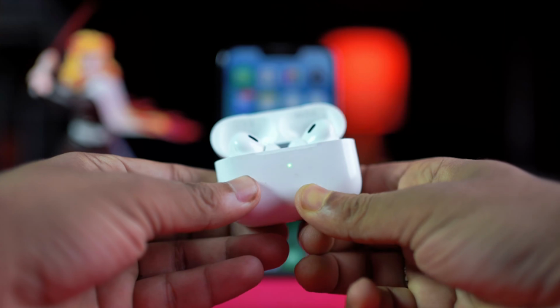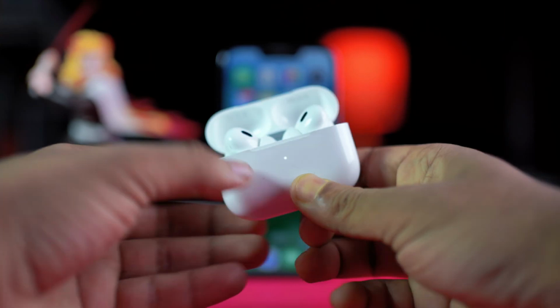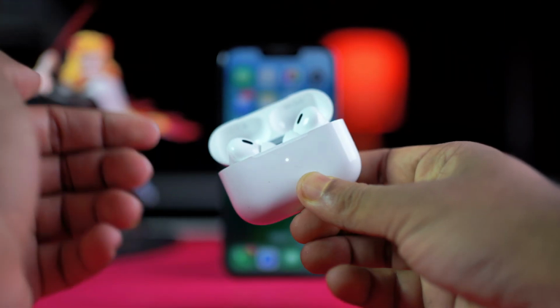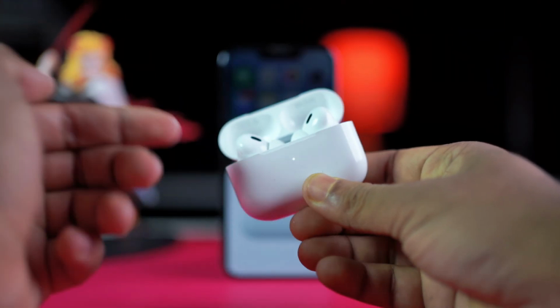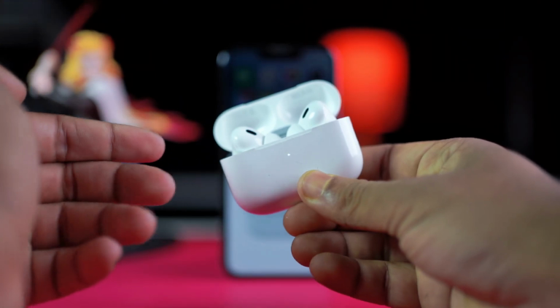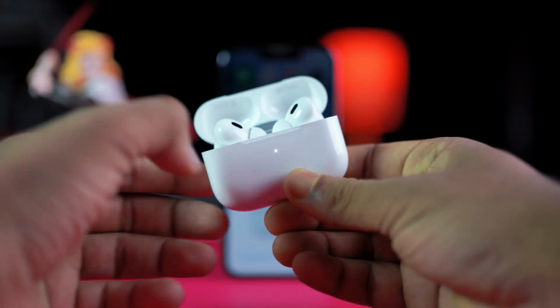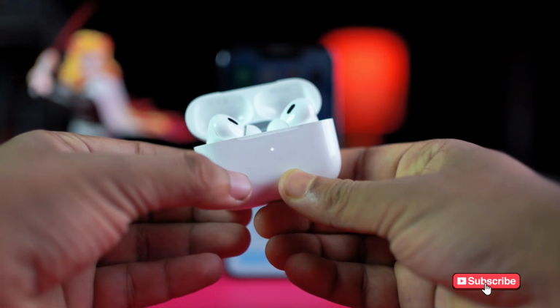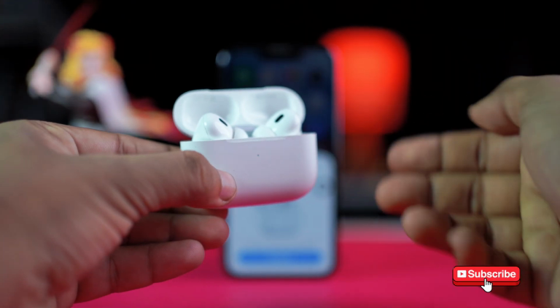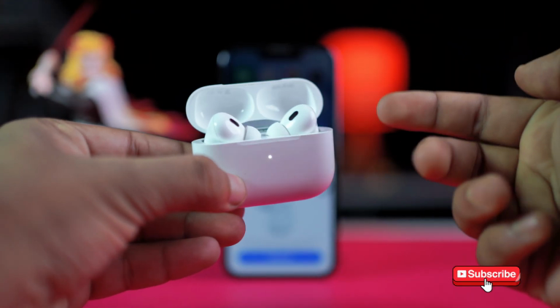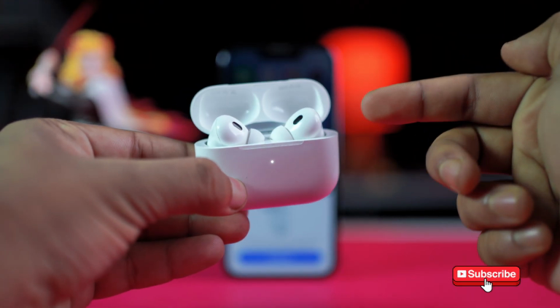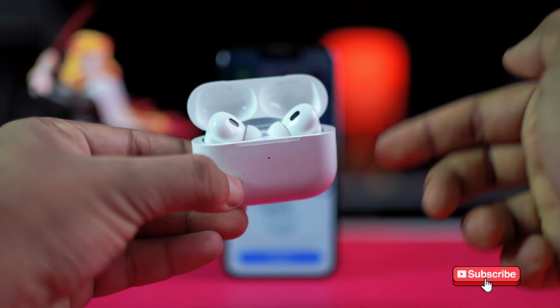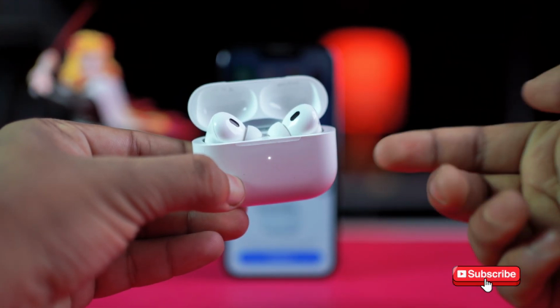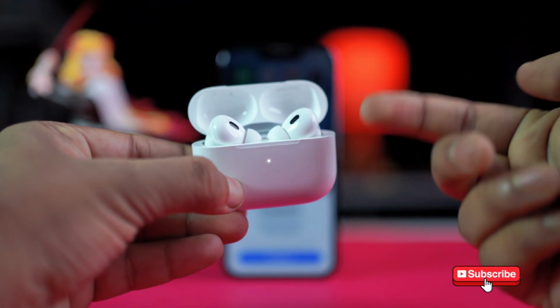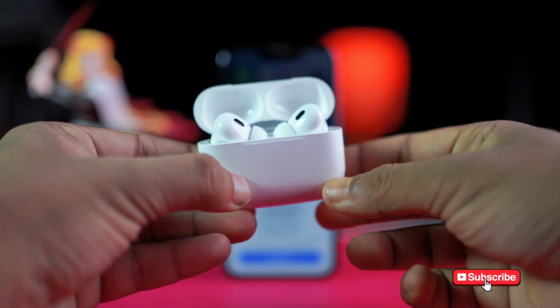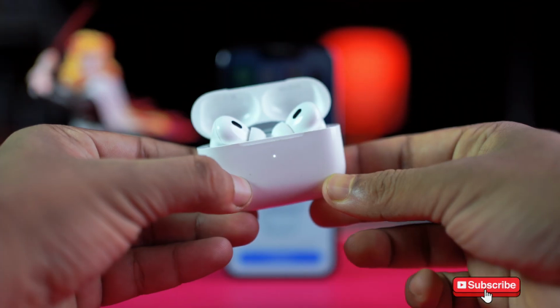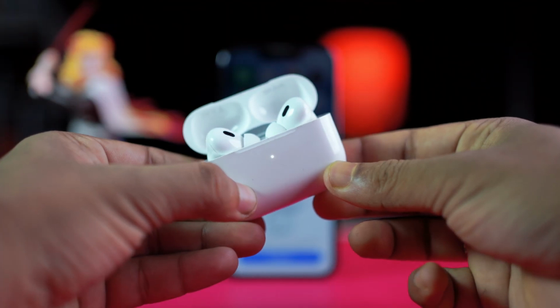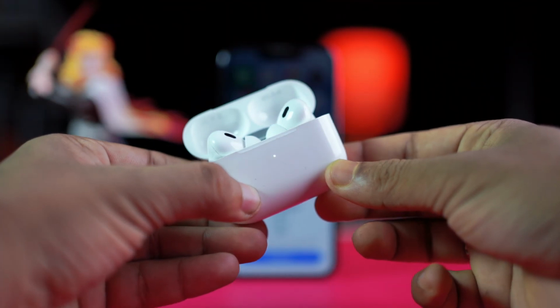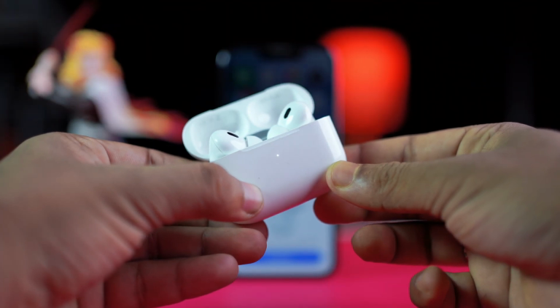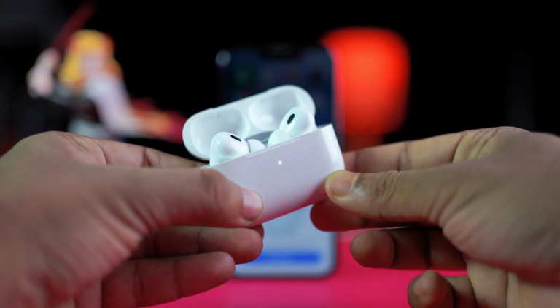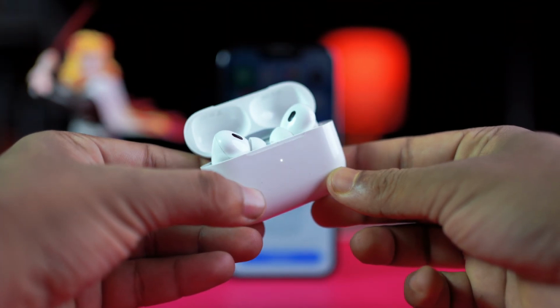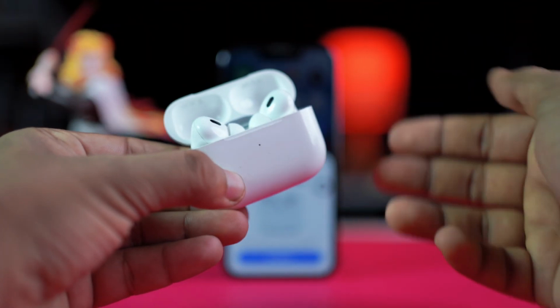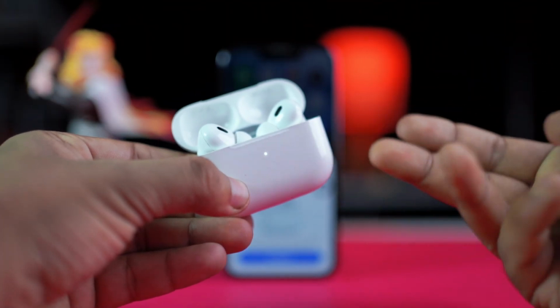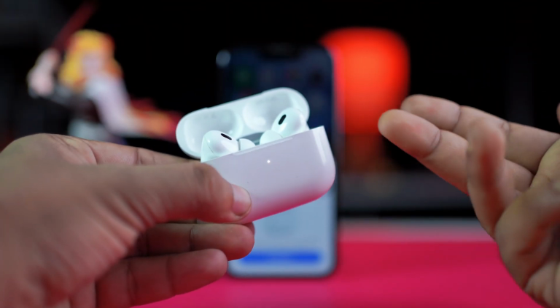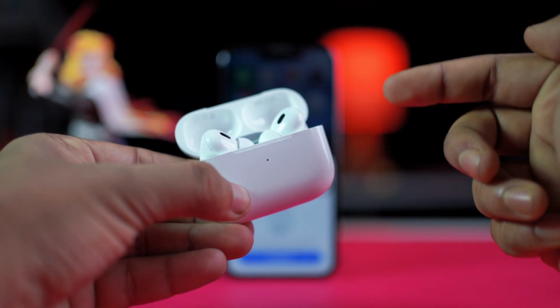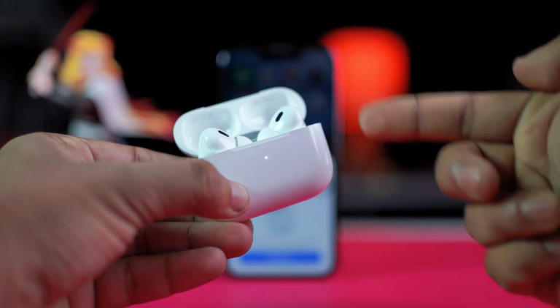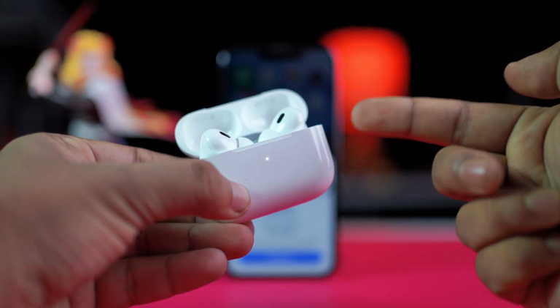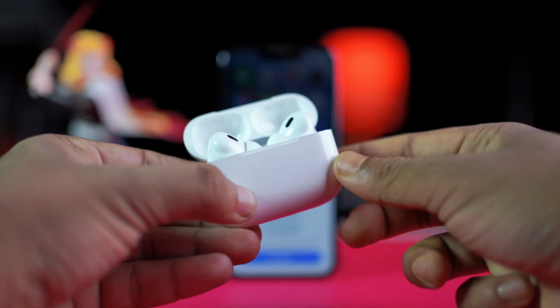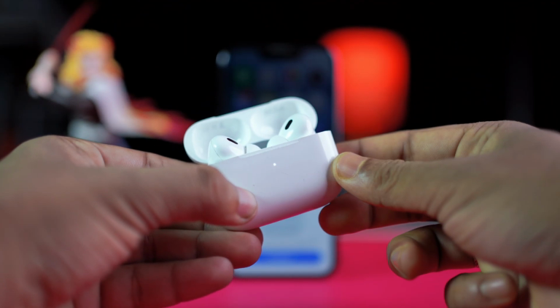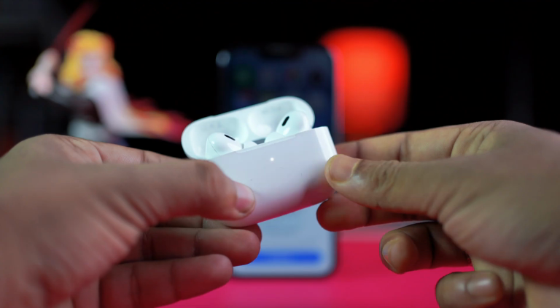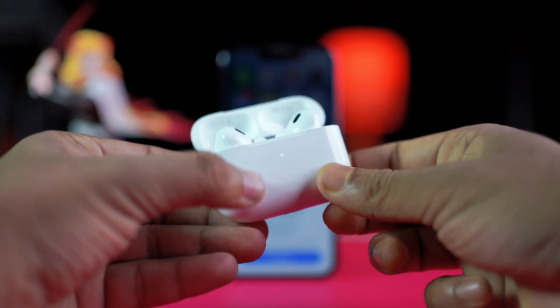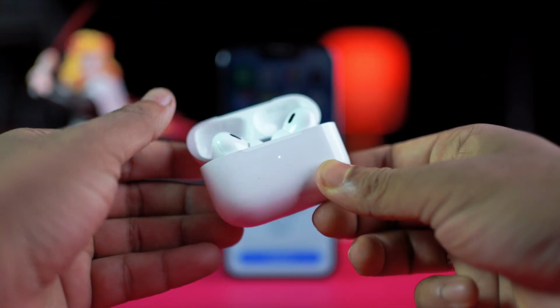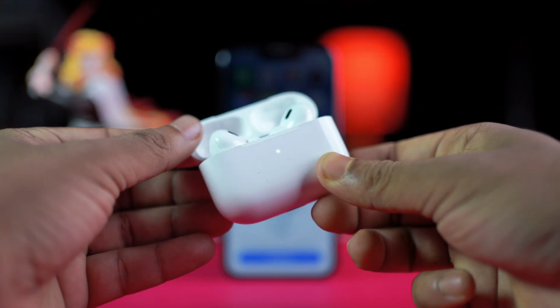Hey guys, is your AirPods case blinking orange or white non-stop? Don't worry, you're not alone. In this video I'll walk you through what those blinking lights mean and how you can fix it step by step. Let's get right into it.